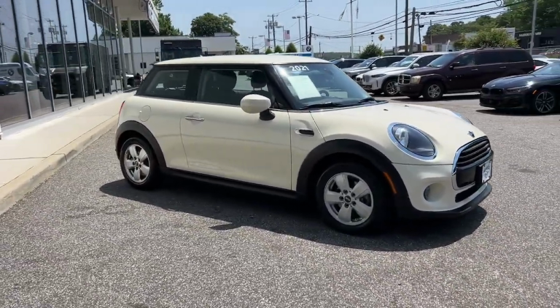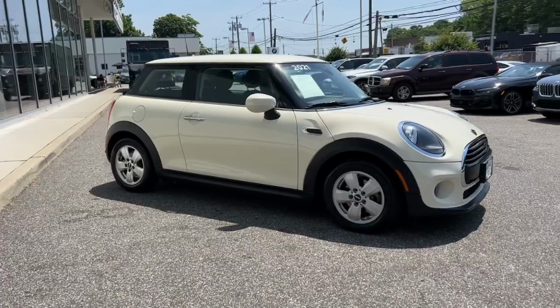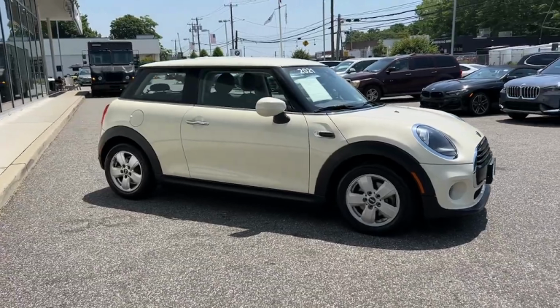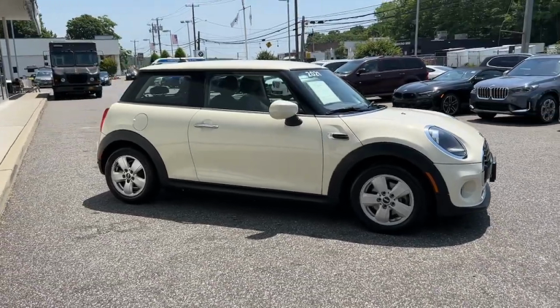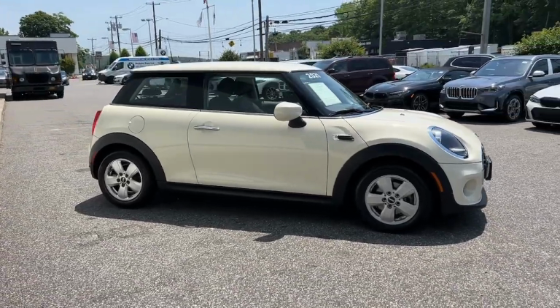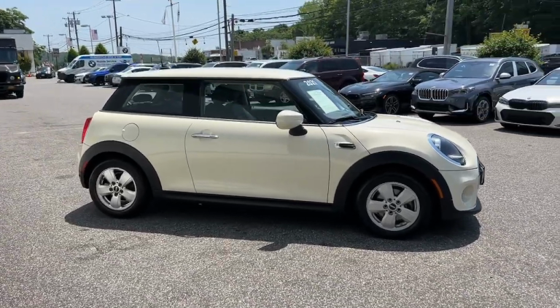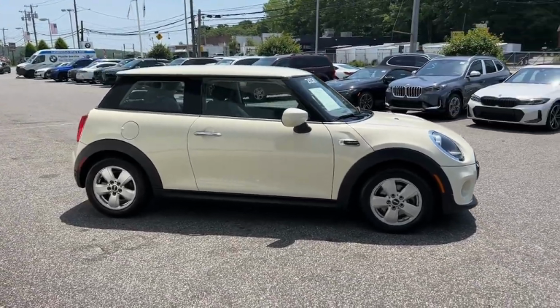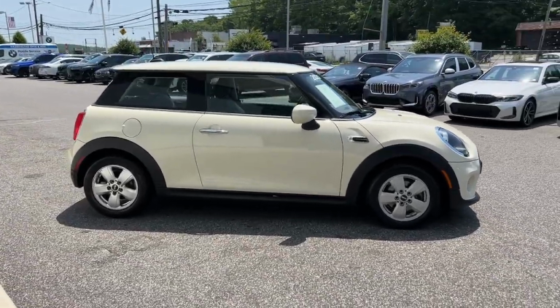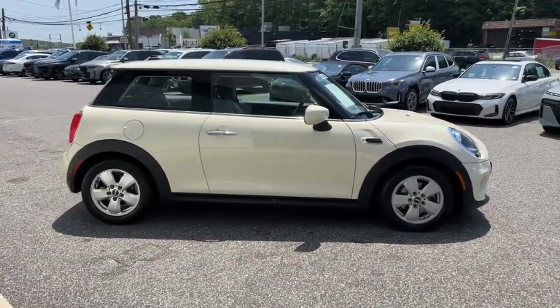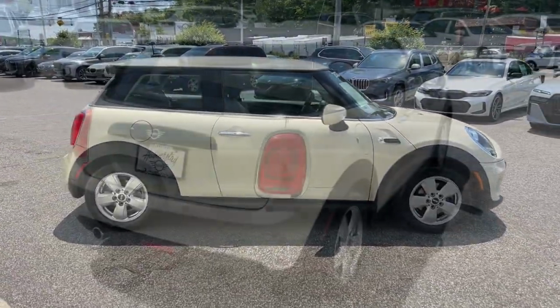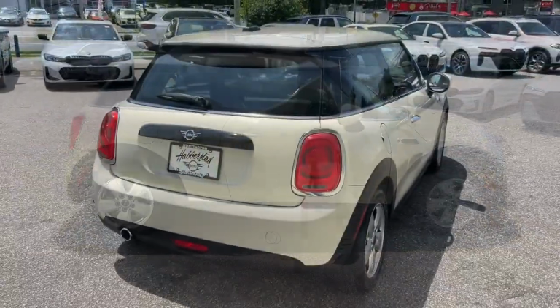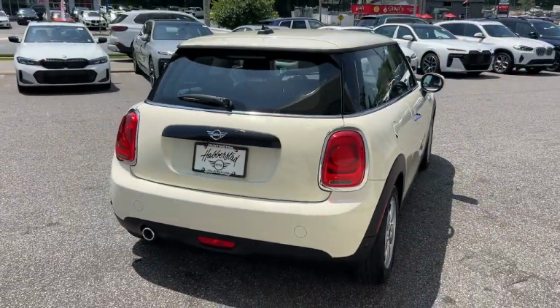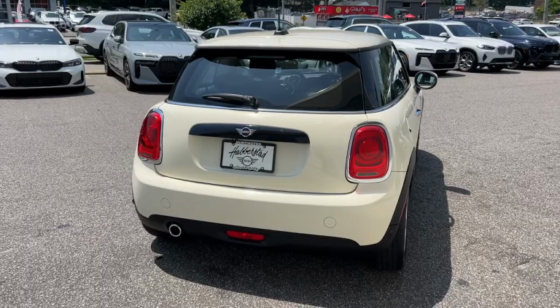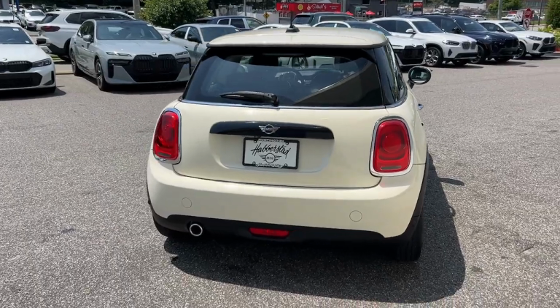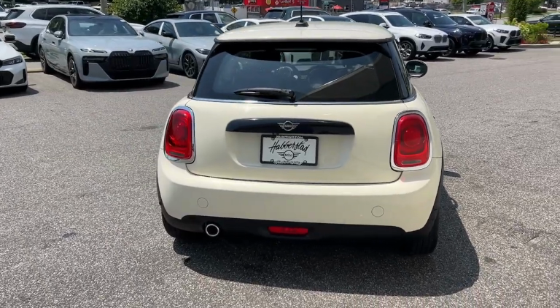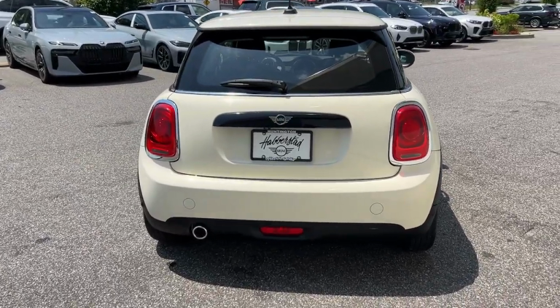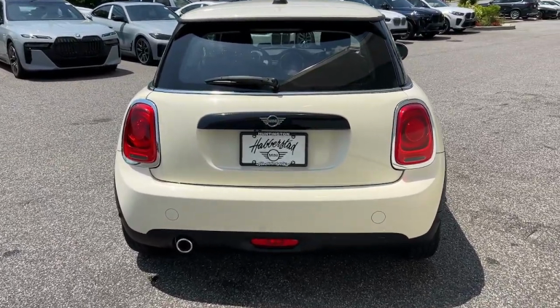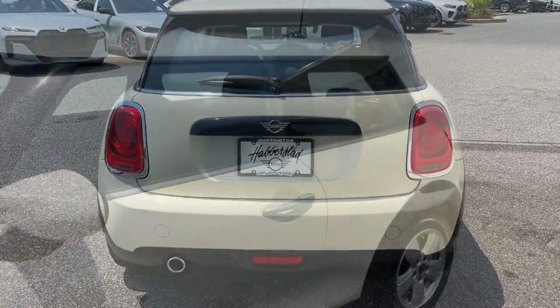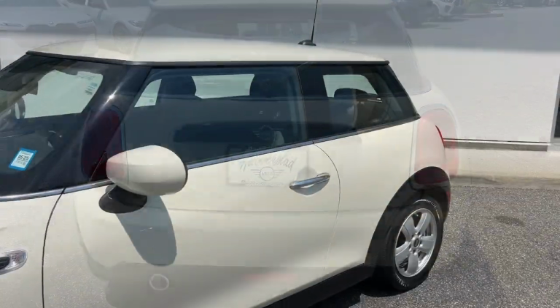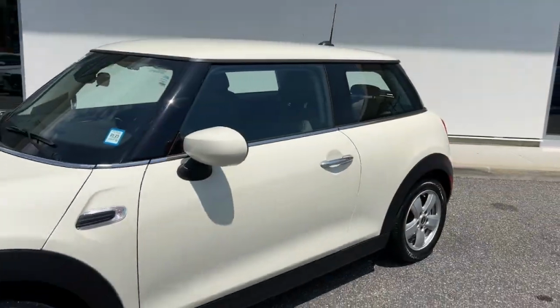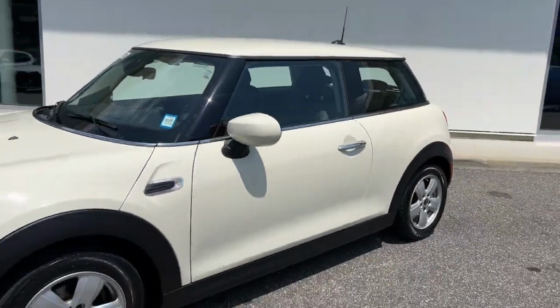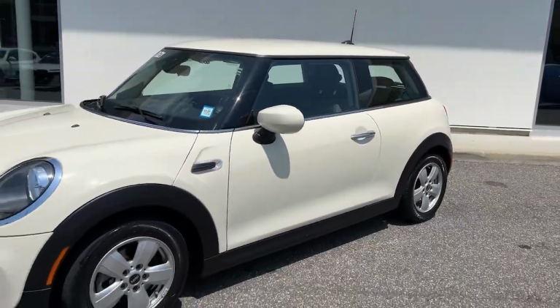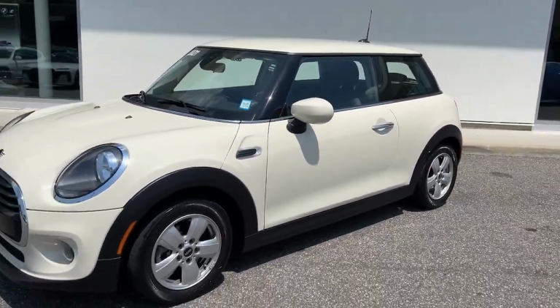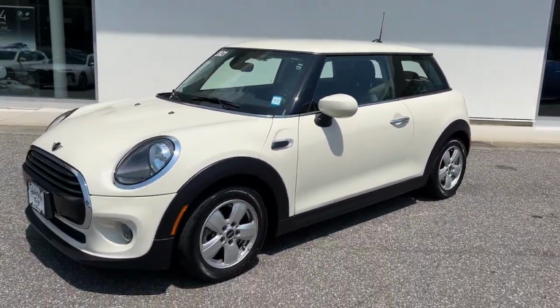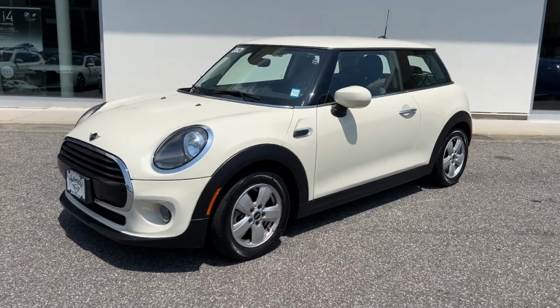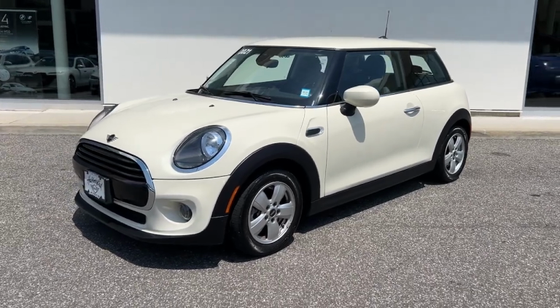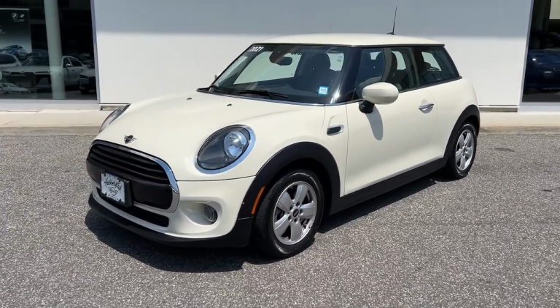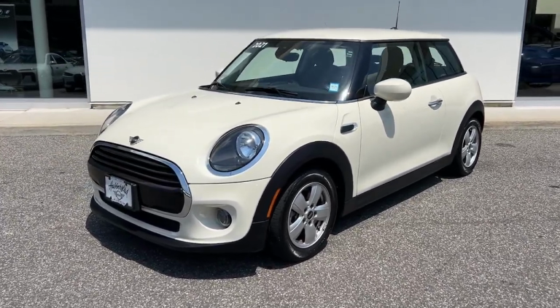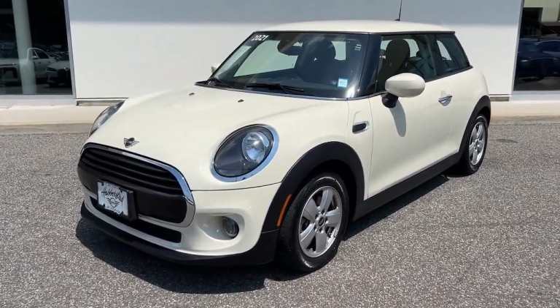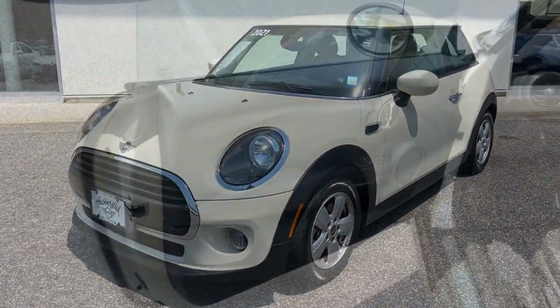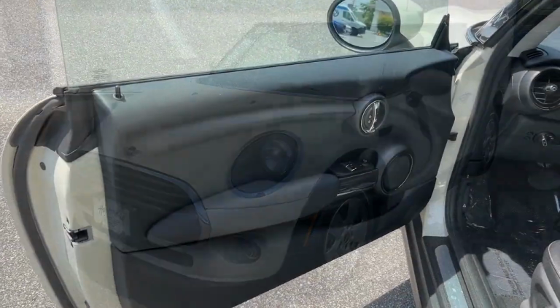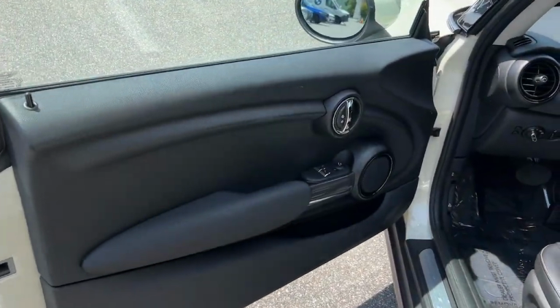Here's a distinctively styled Mini Cooper that offers tons of cheeky character, rewarding performance, impressive agility, and the spirit of motorsport heritage. You'll fall in love with its perfect blend of iconic design and modern comfort and convenience.